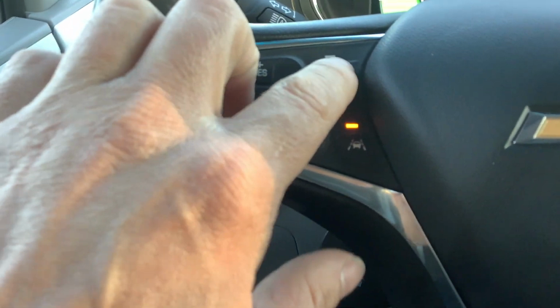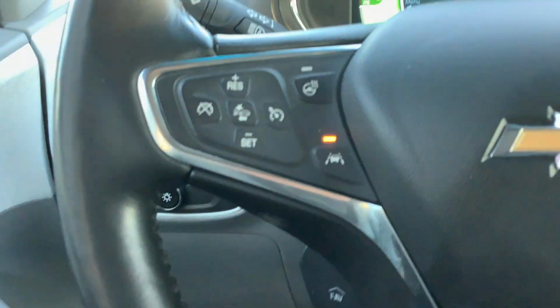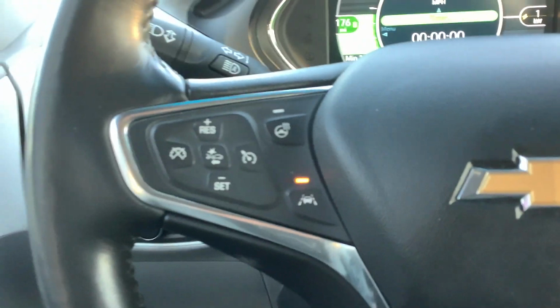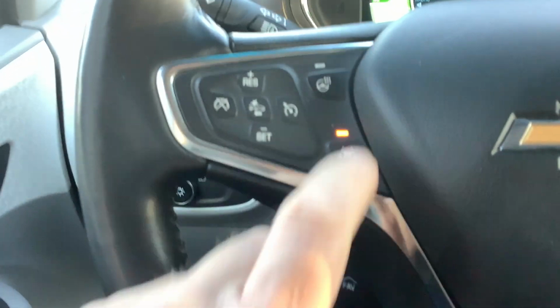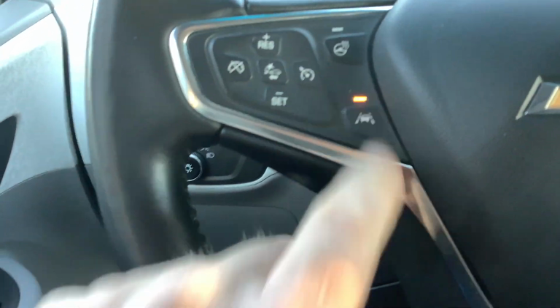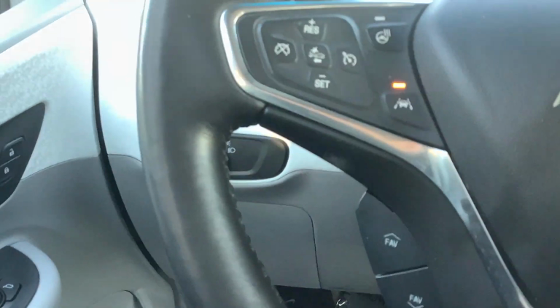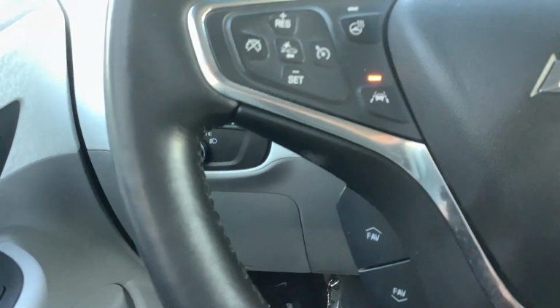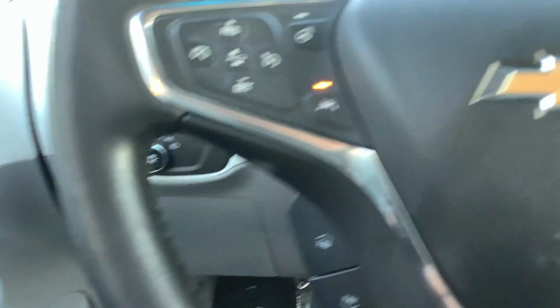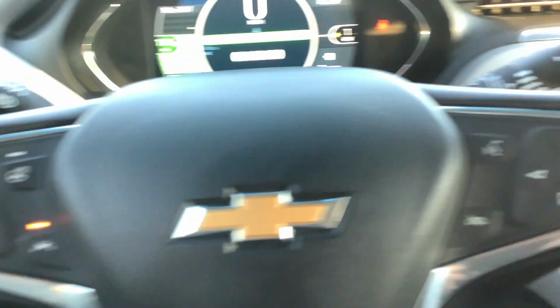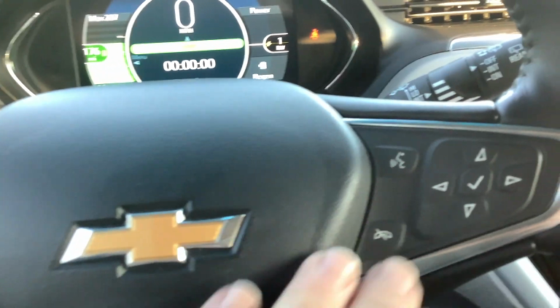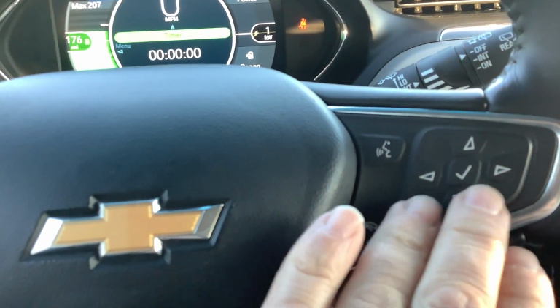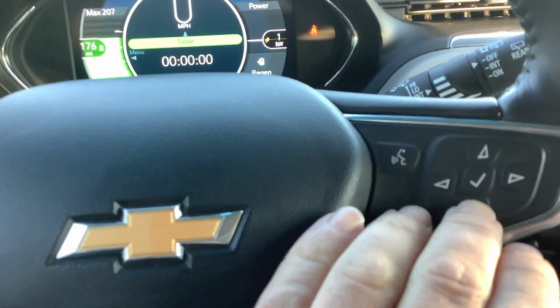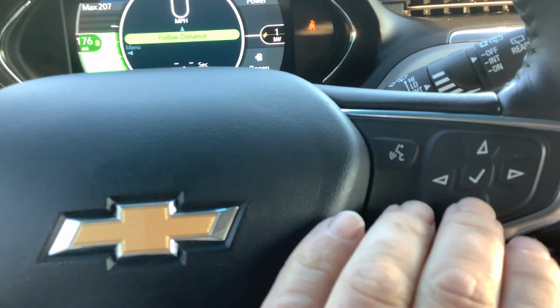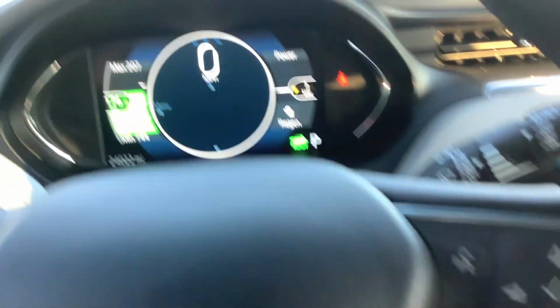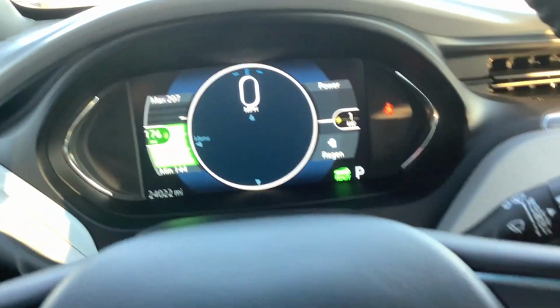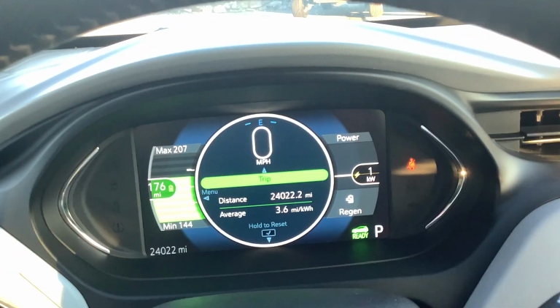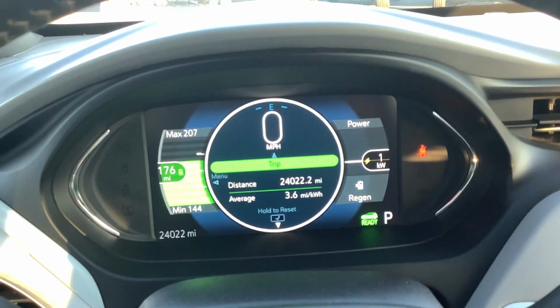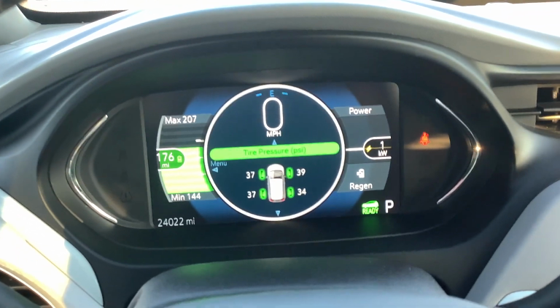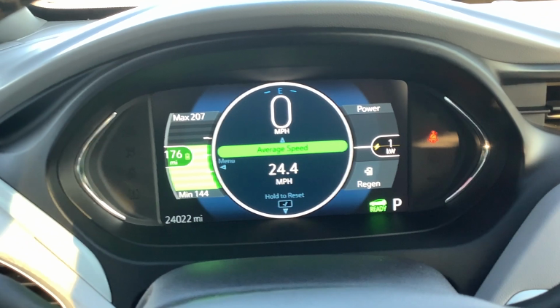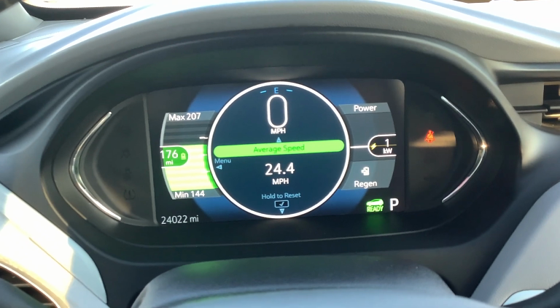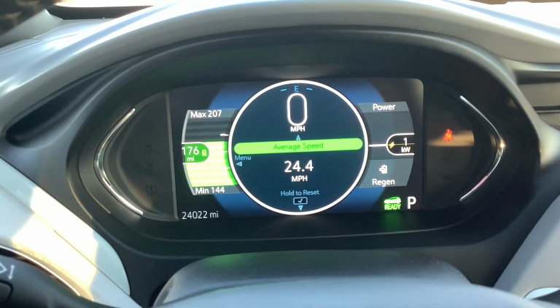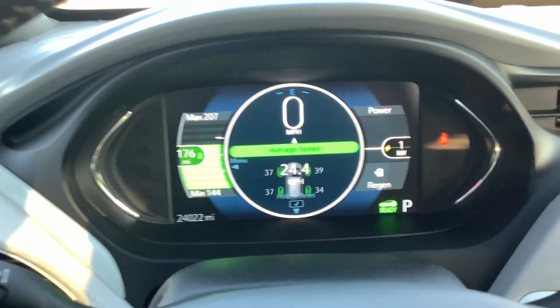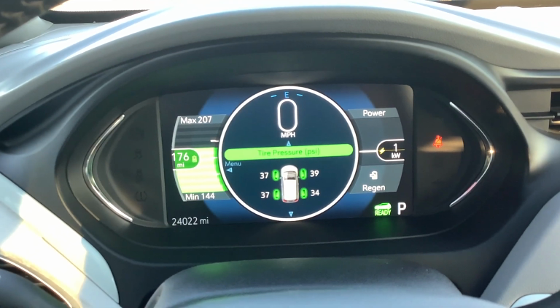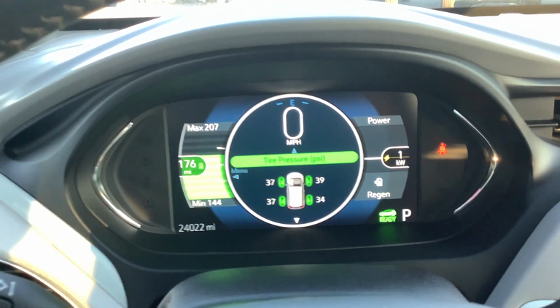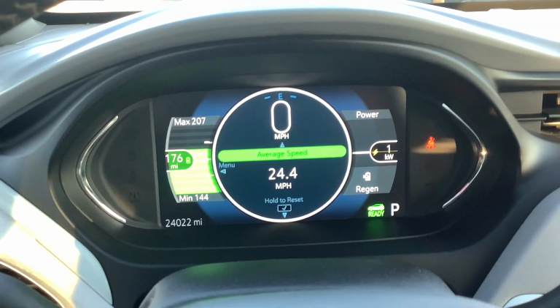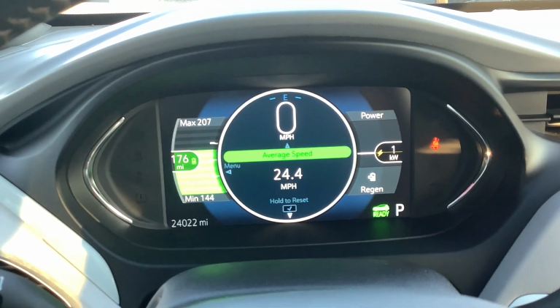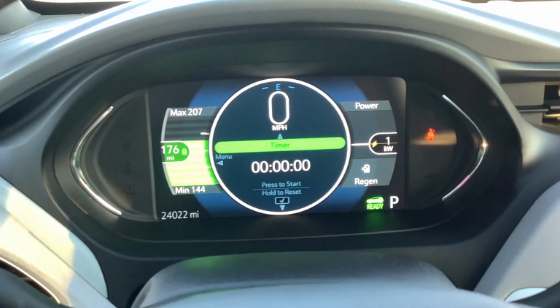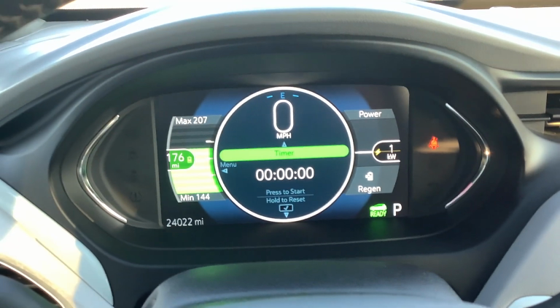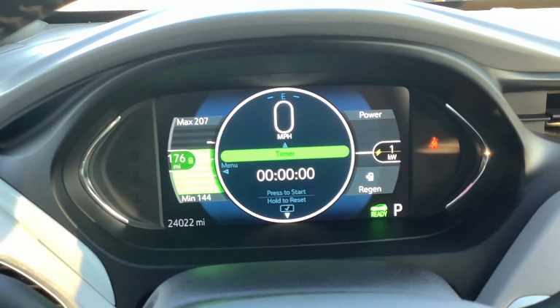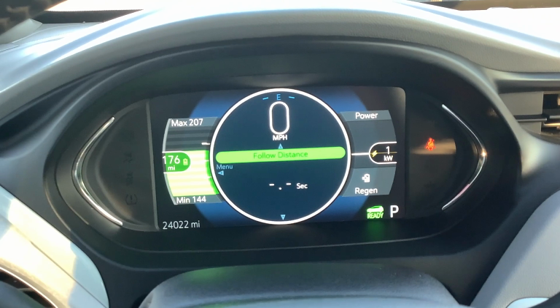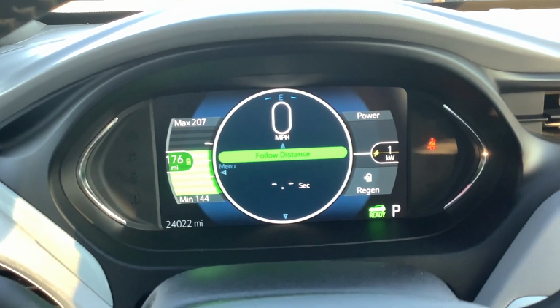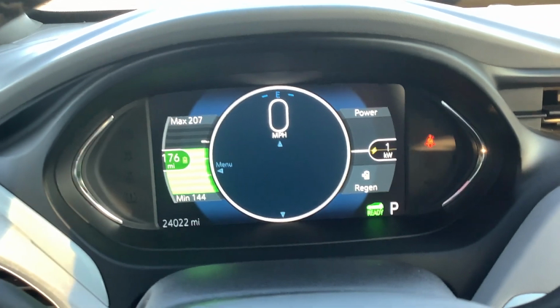It's got a heated steering wheel, and it's got a lane keeper. On the right side here, this just takes you through your information center, which is up in the top. We're scrolling through there — you've got tire pressures, average mile per hour, and trip timer, which is where we started.